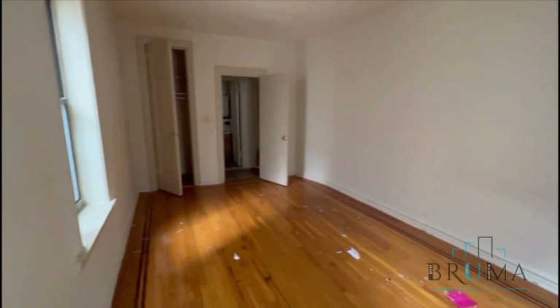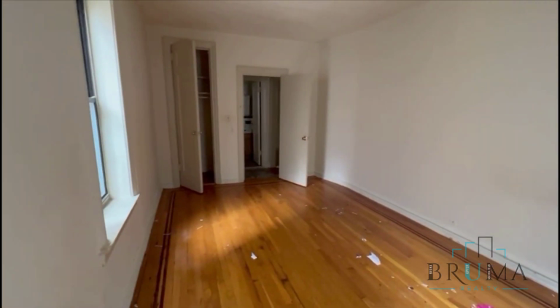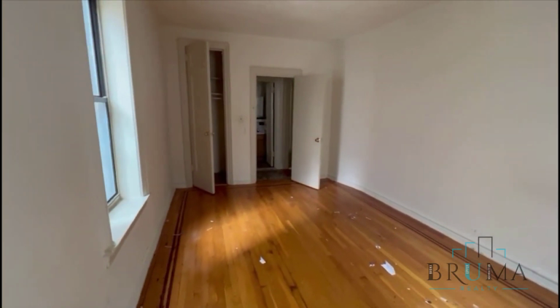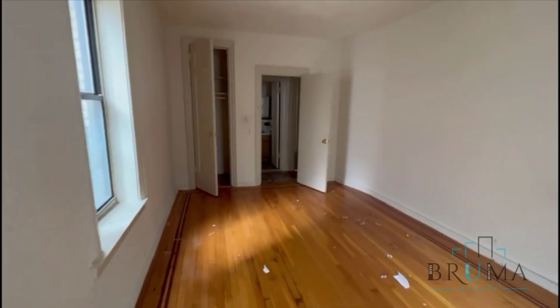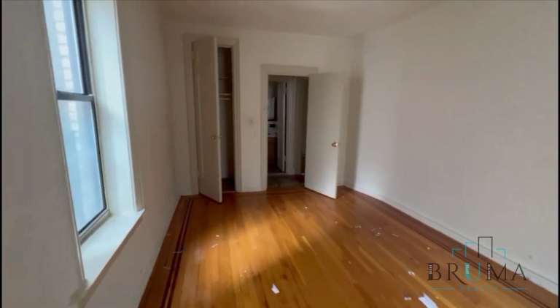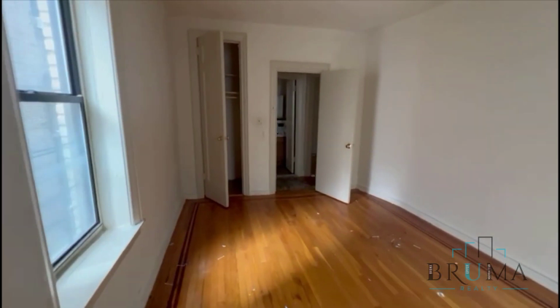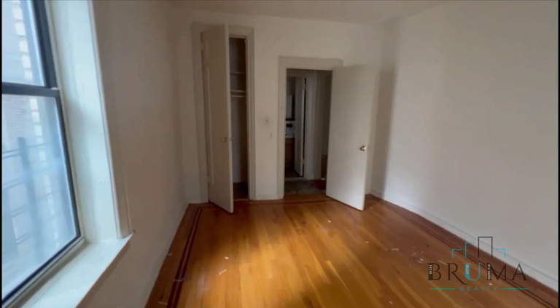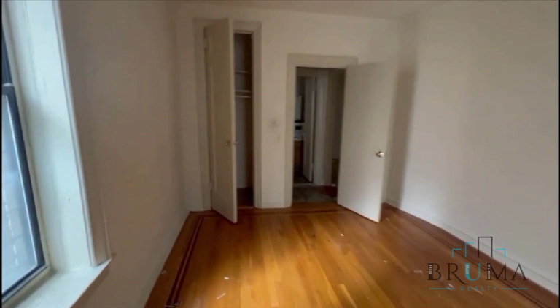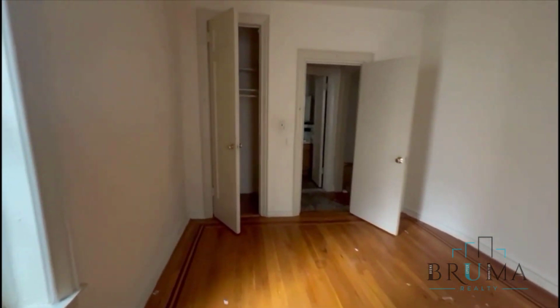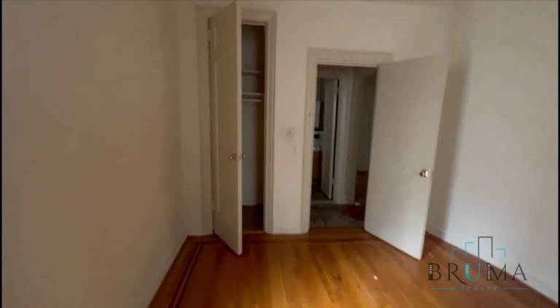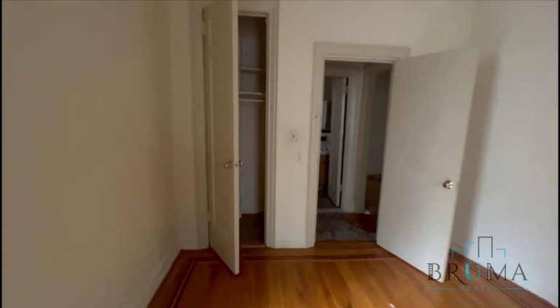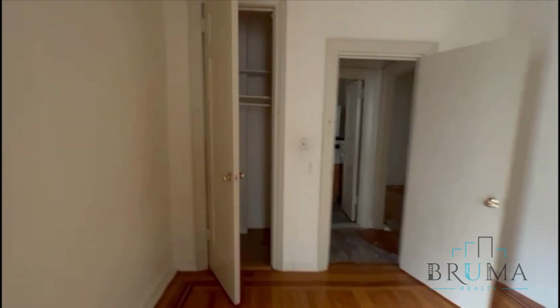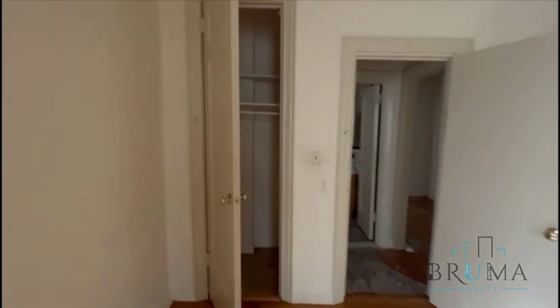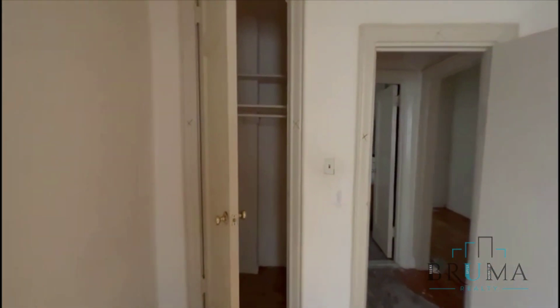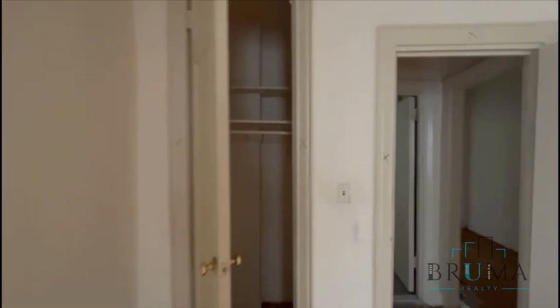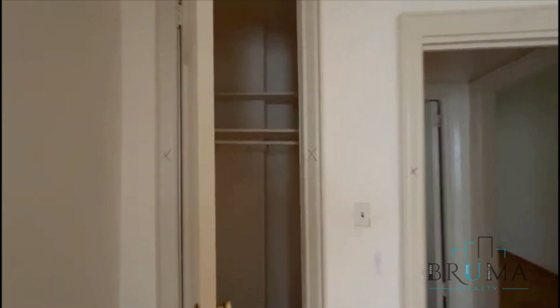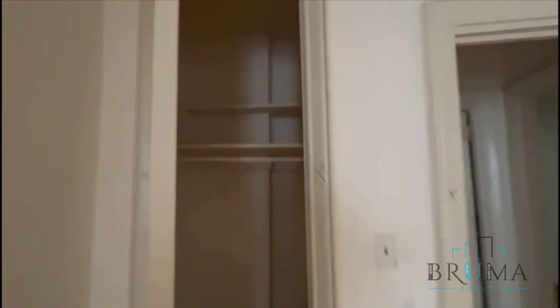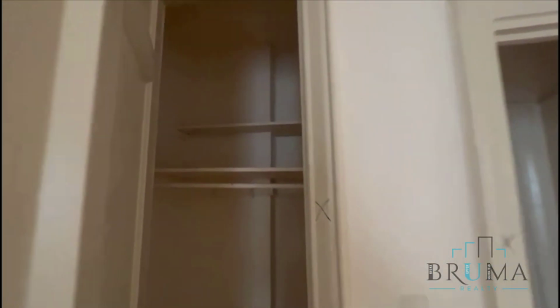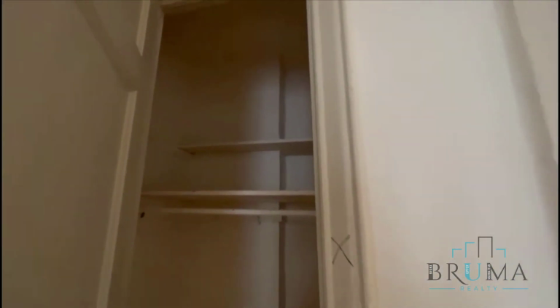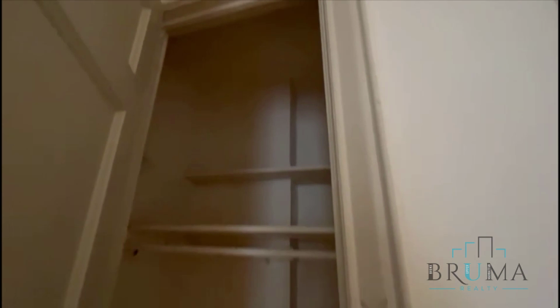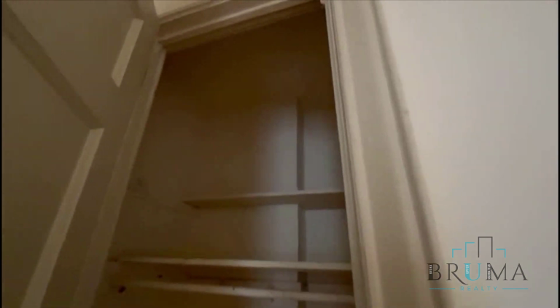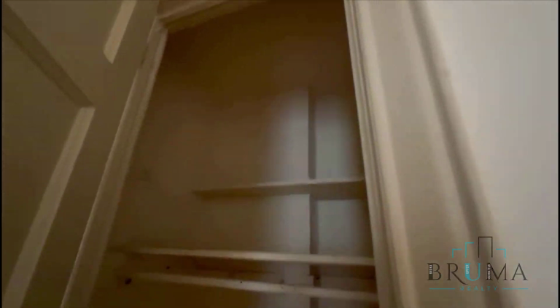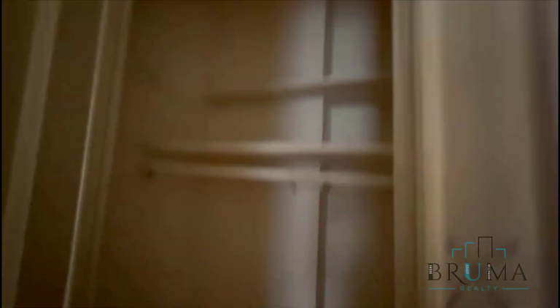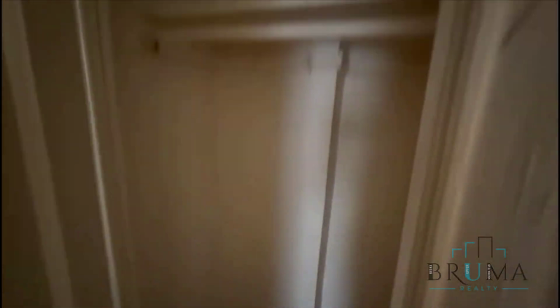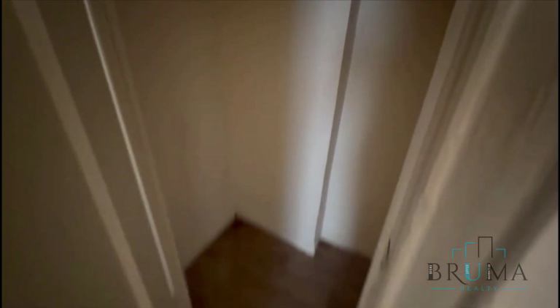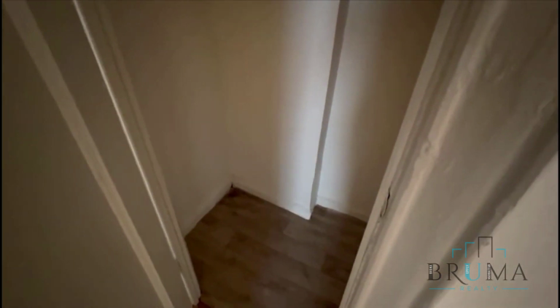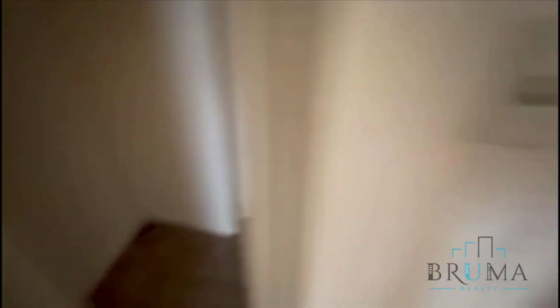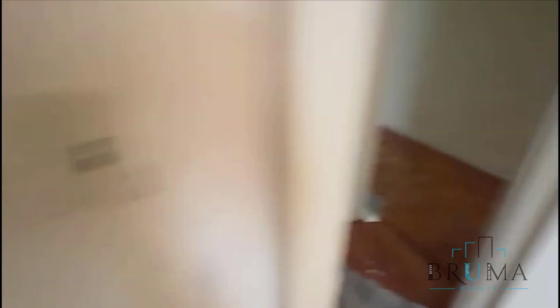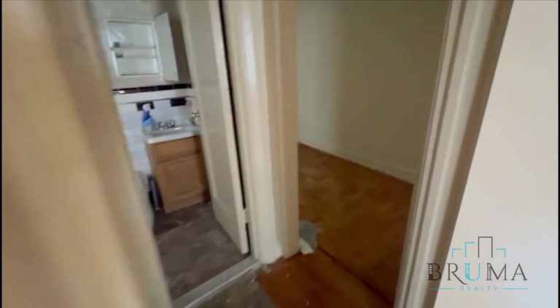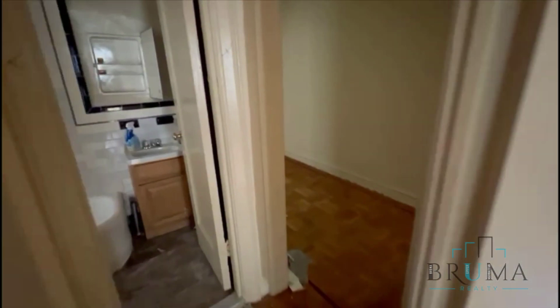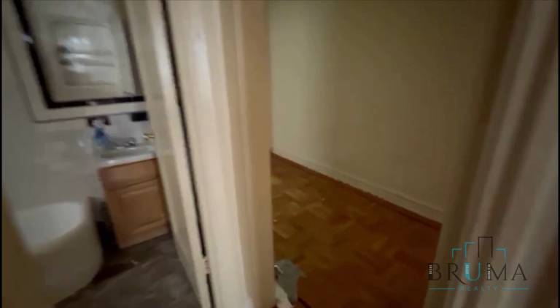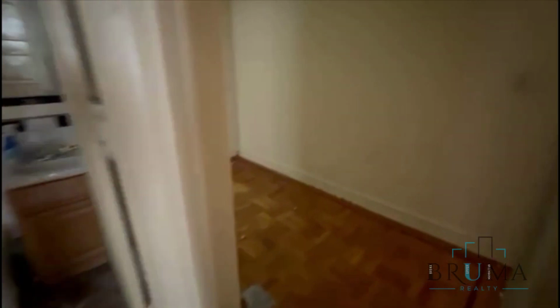You have a large closet going all the way up to the ceiling, tall windows, tall doors. Thanks for watching.